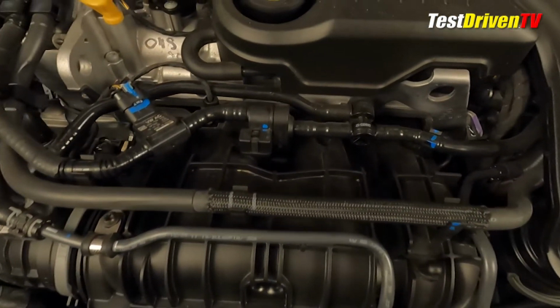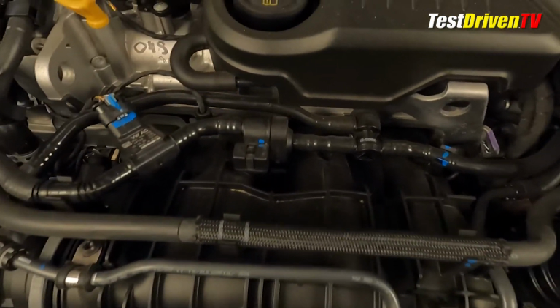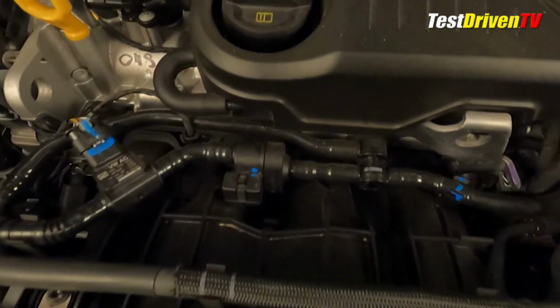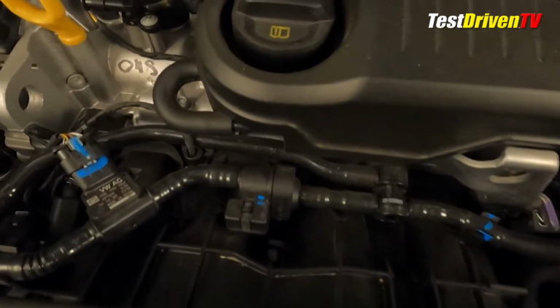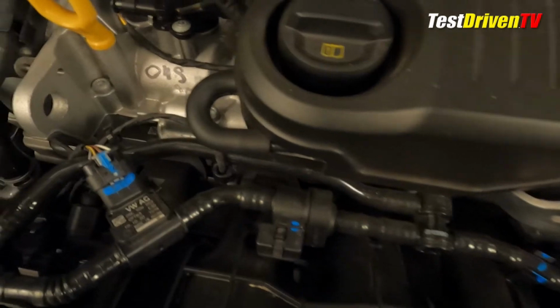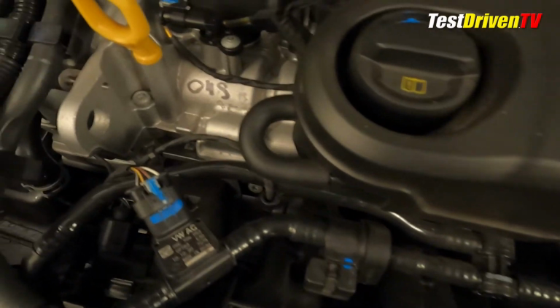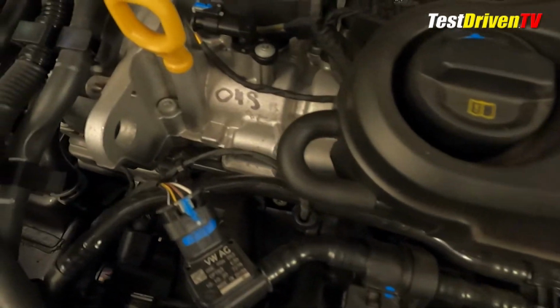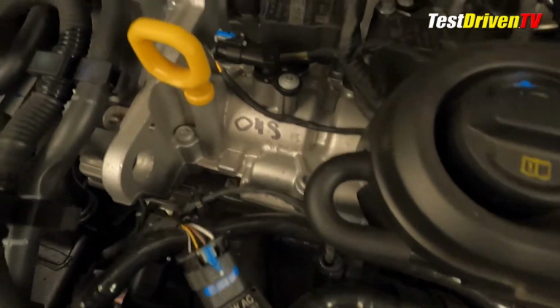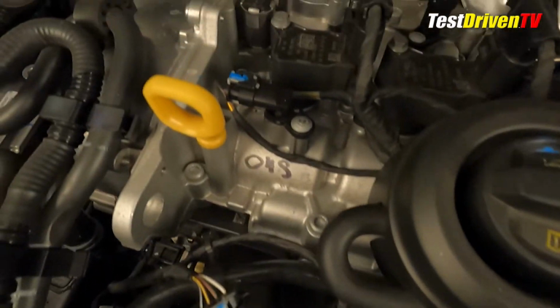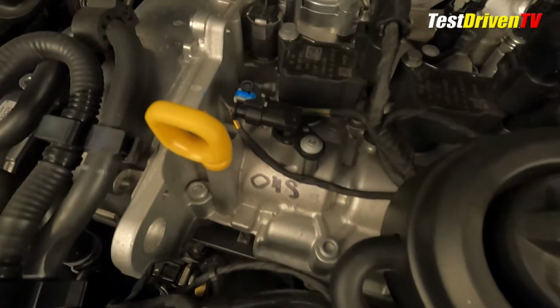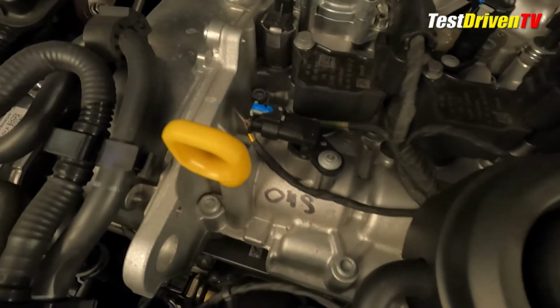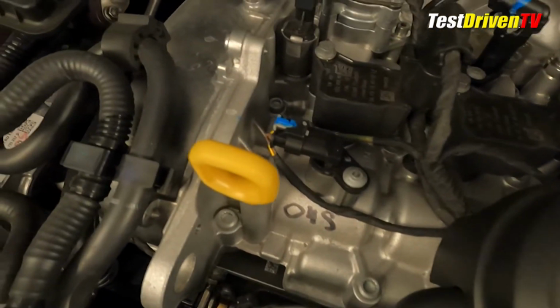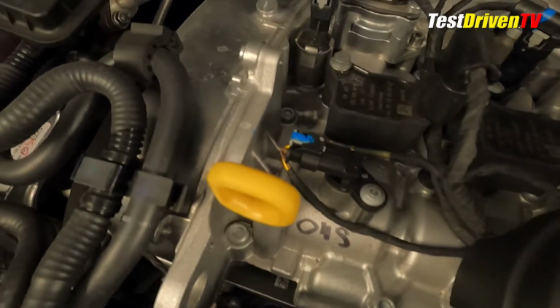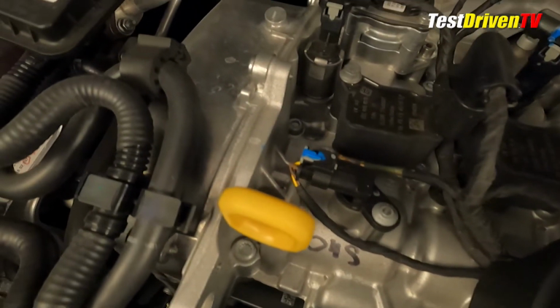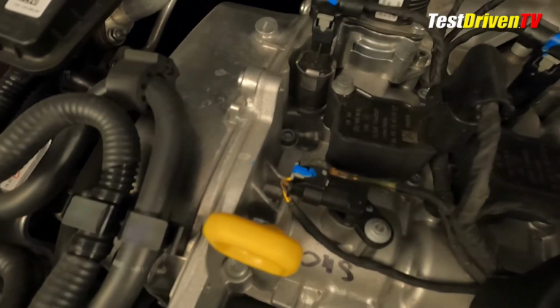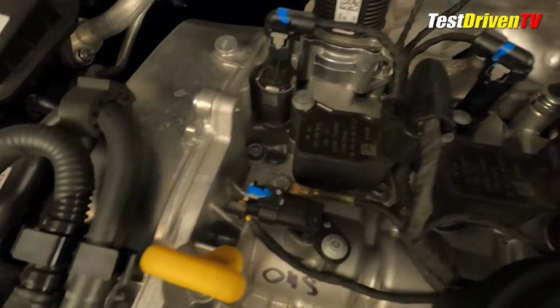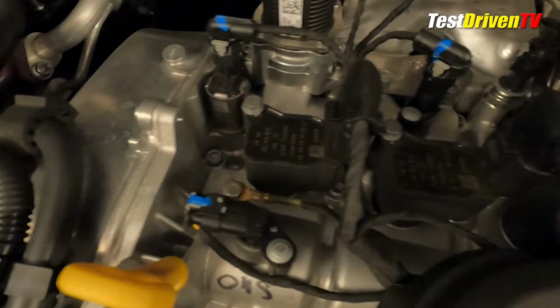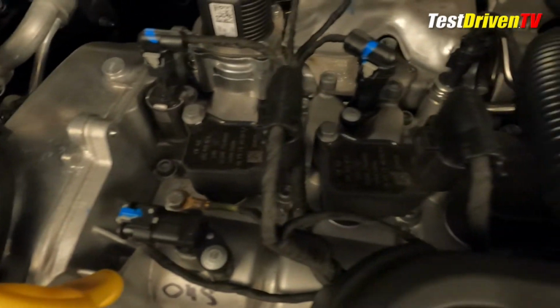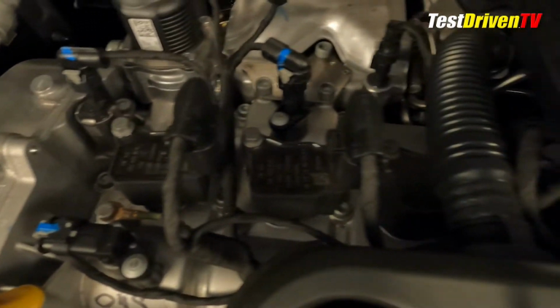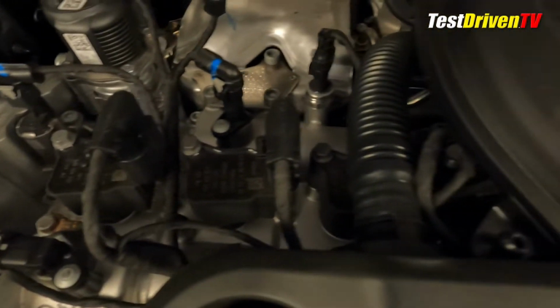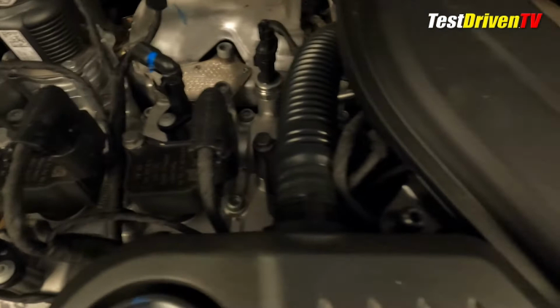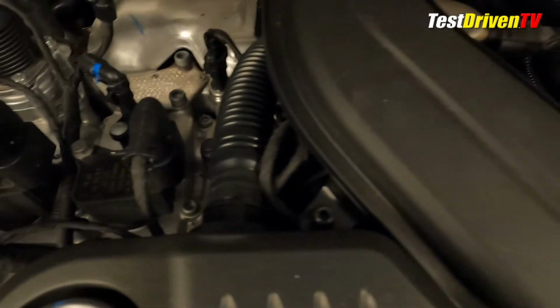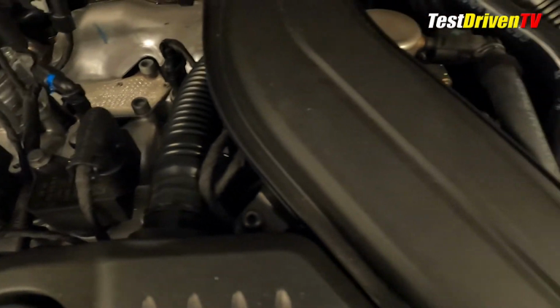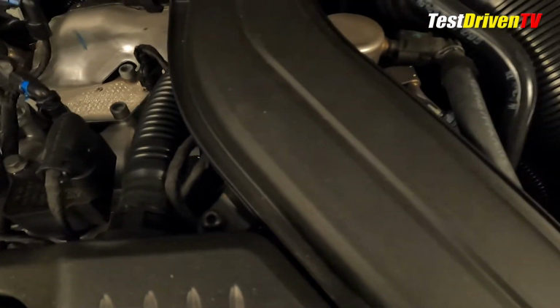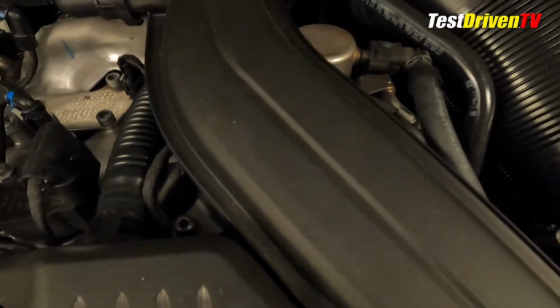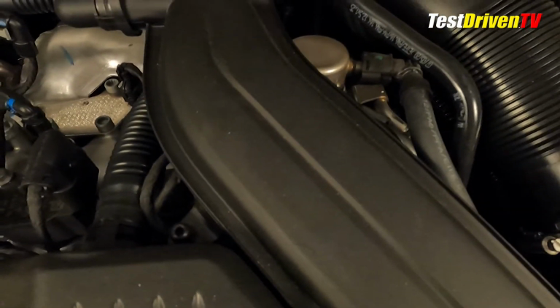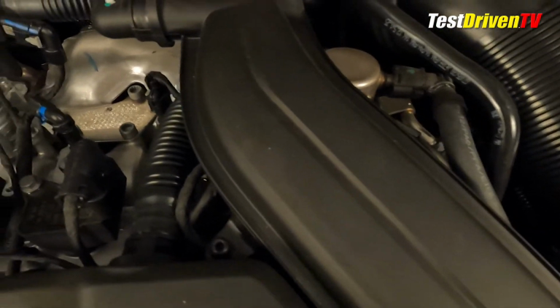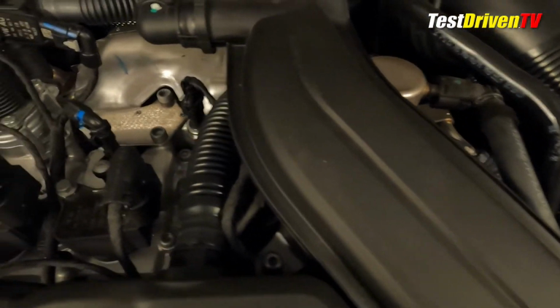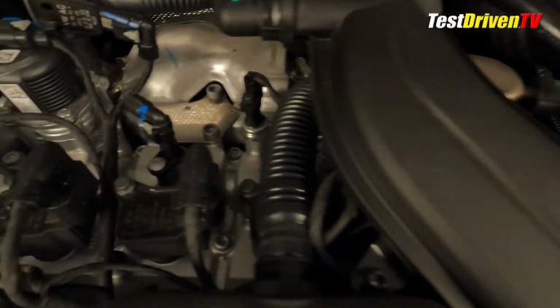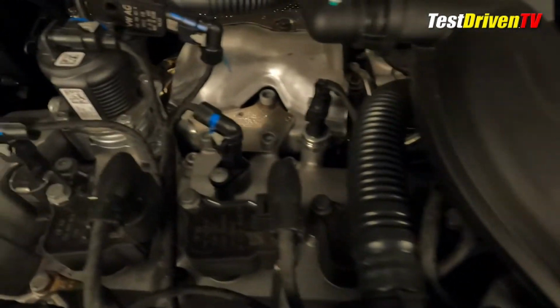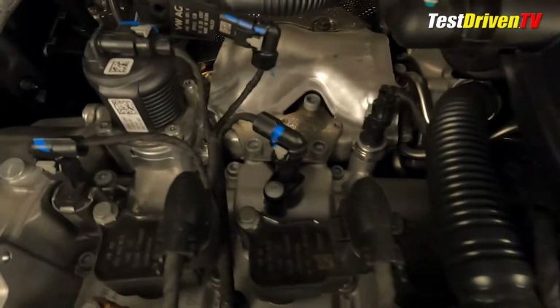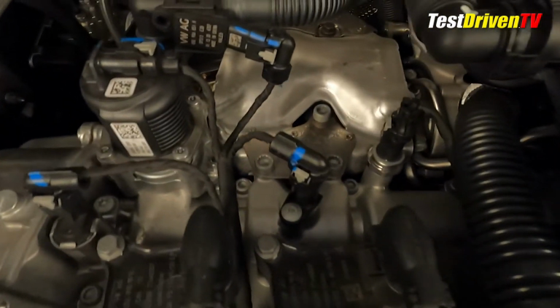Atop the head you can see the four spark plug coil packs in plain sight. The direct fuel injection system is for the most part not visible, as it resides beneath the aluminum valve cover.